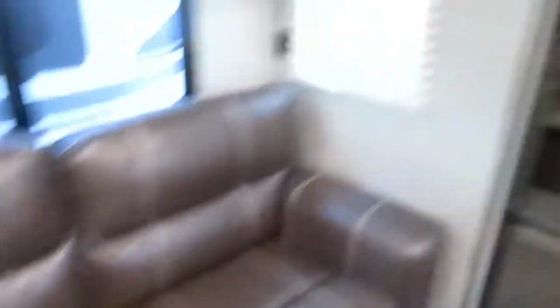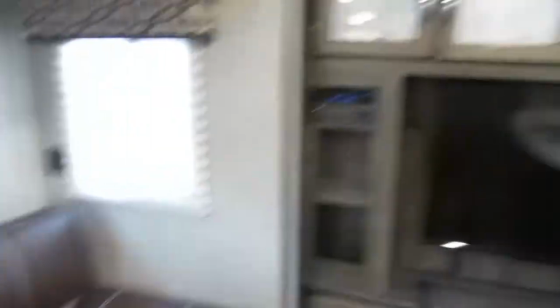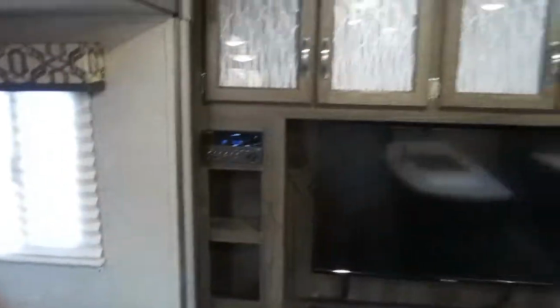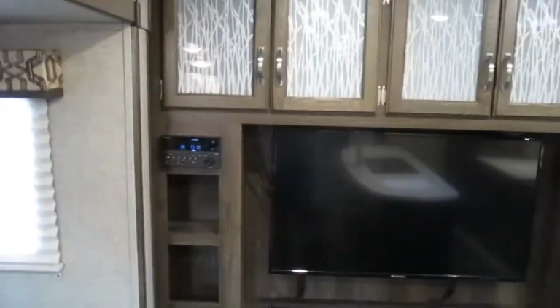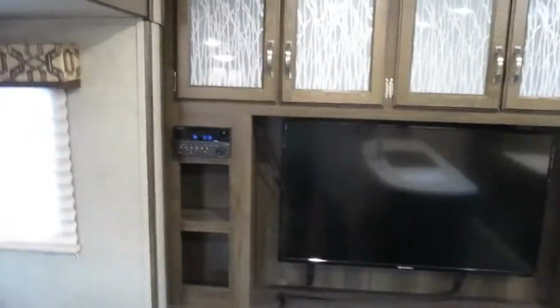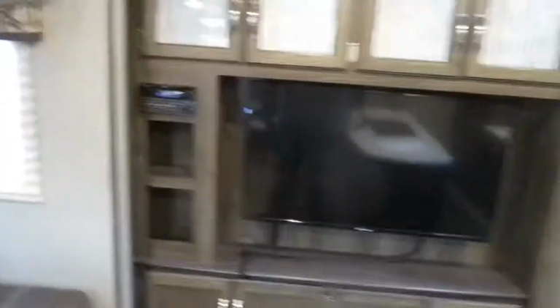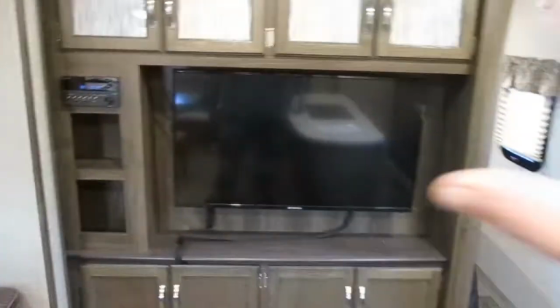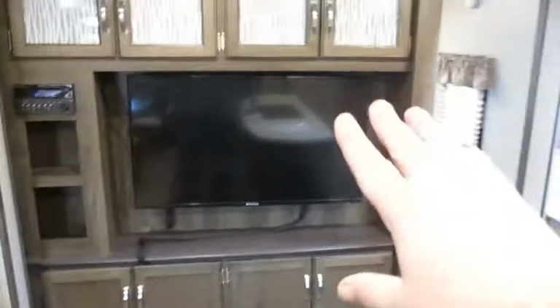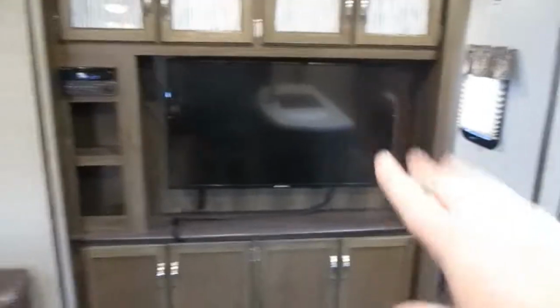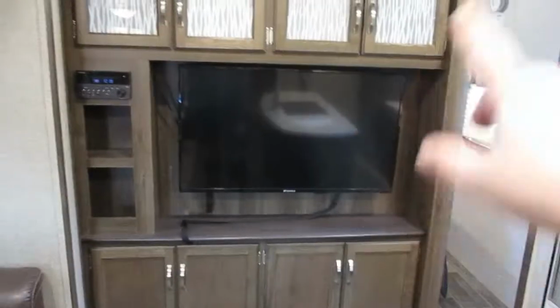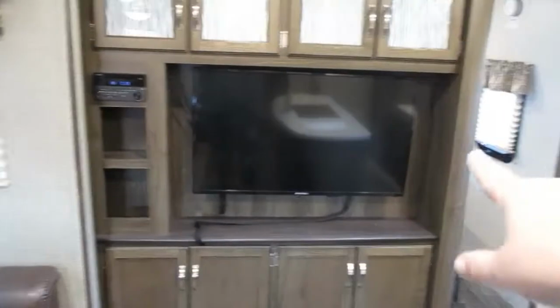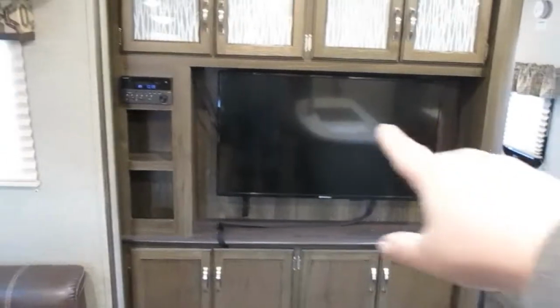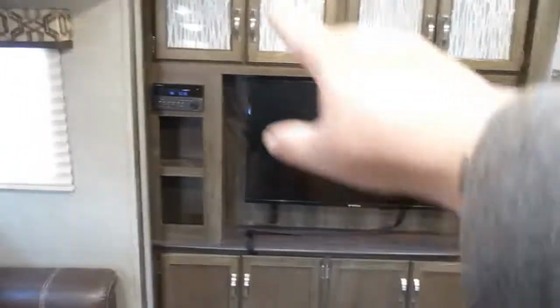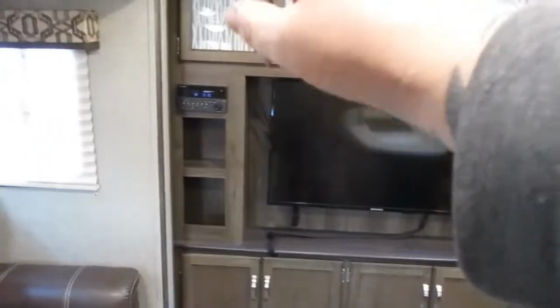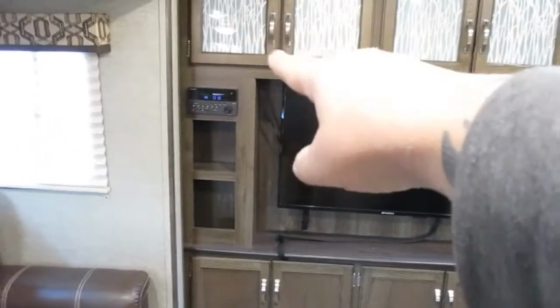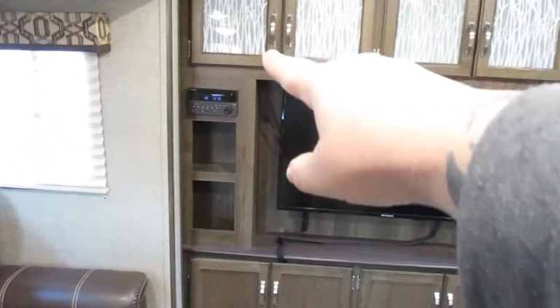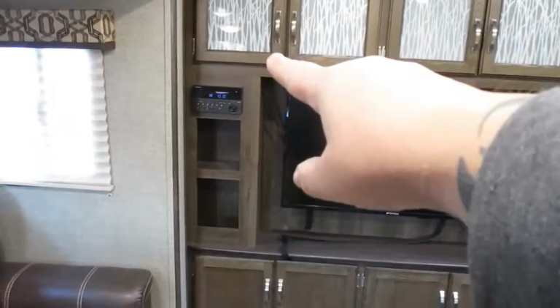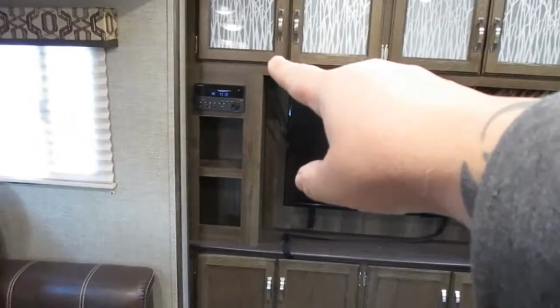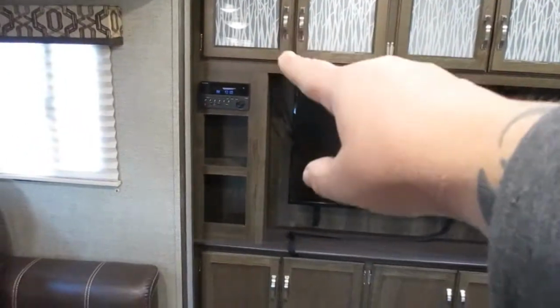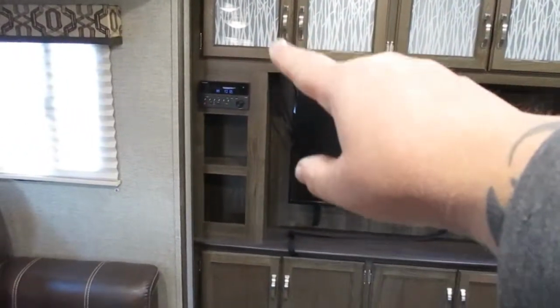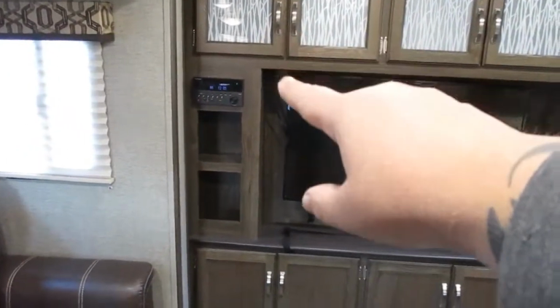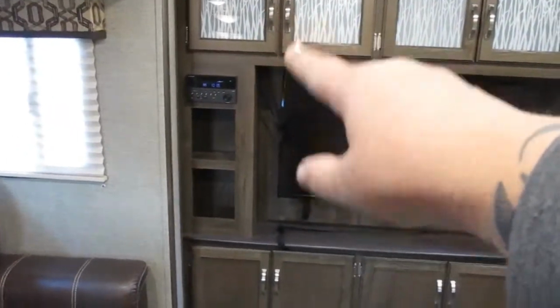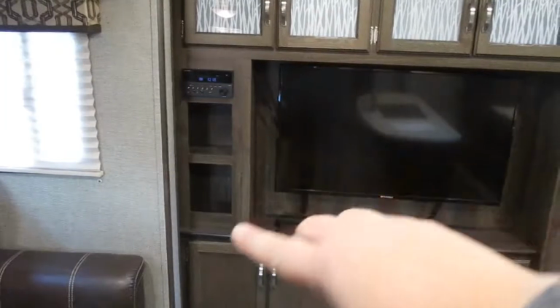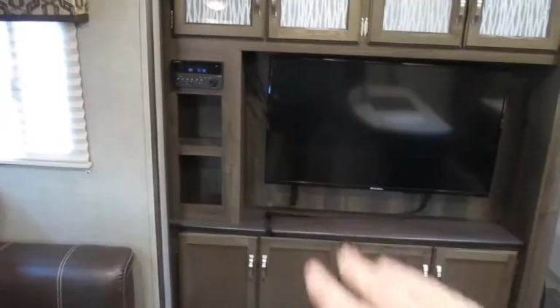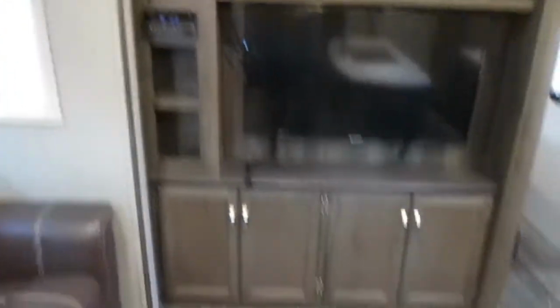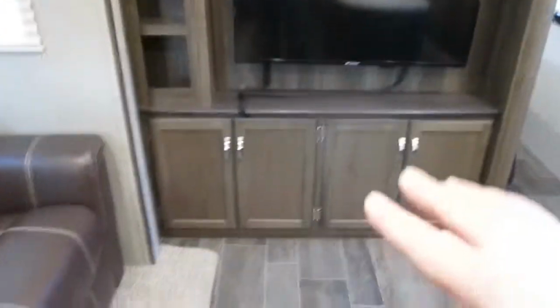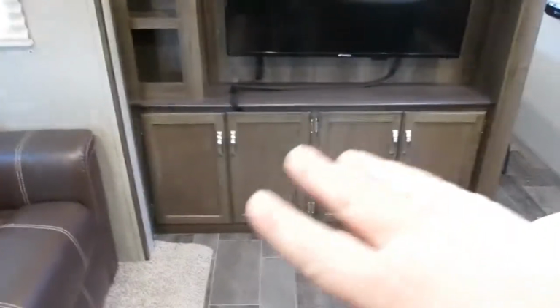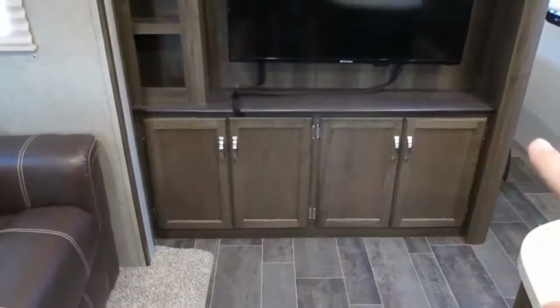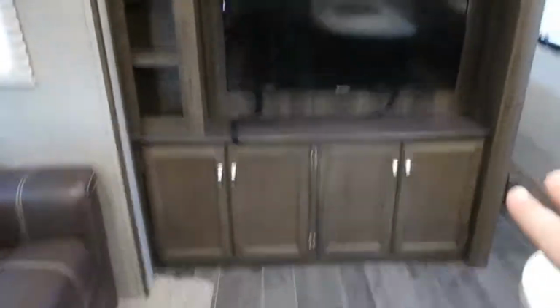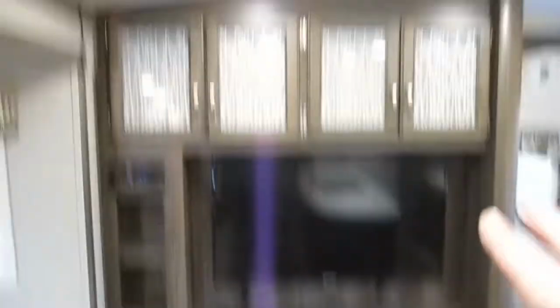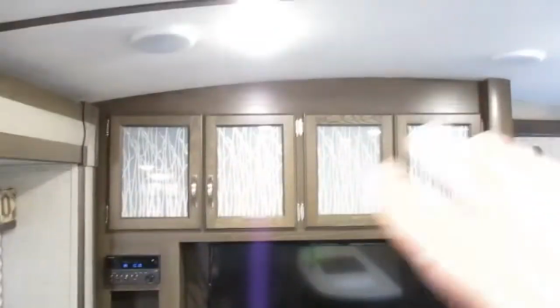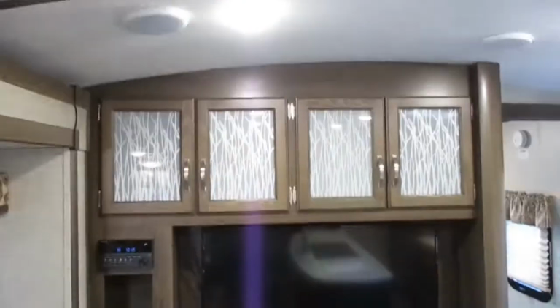When you follow that around you have your entertainment center with a big screen TV and a stereo with AM, FM, CD, DVD, and USB. There is some storage underneath as well as on top.